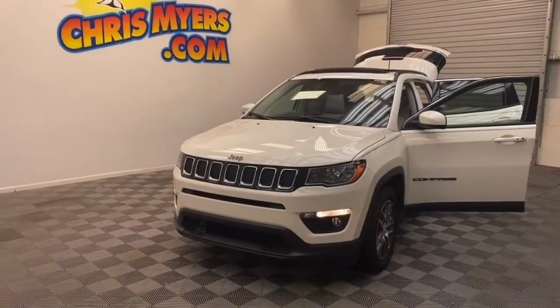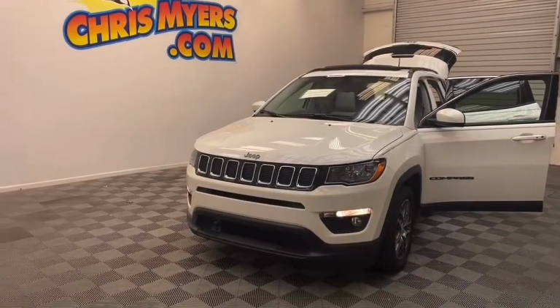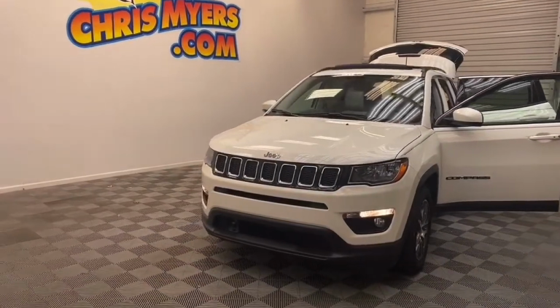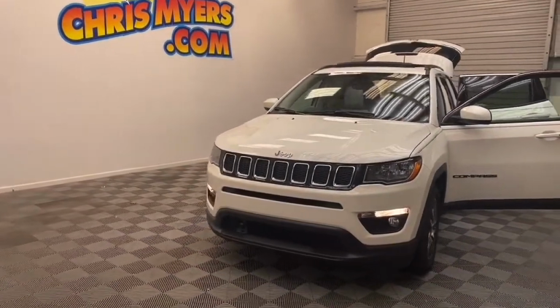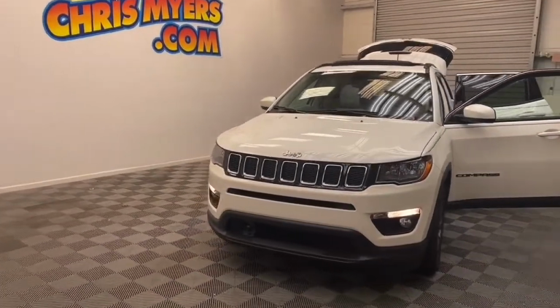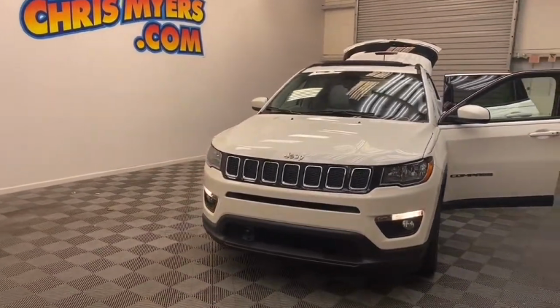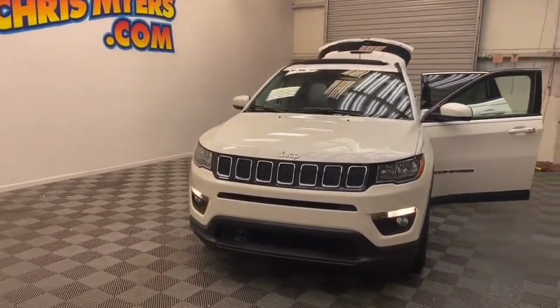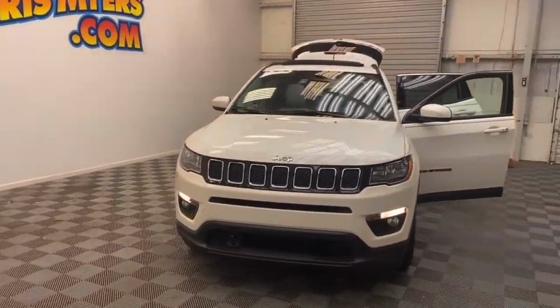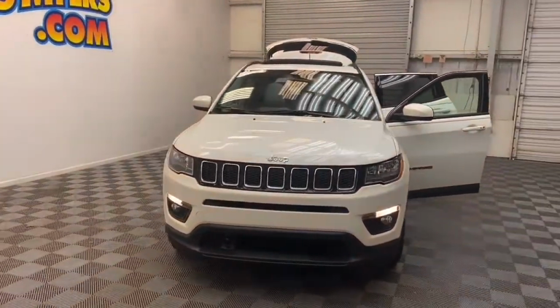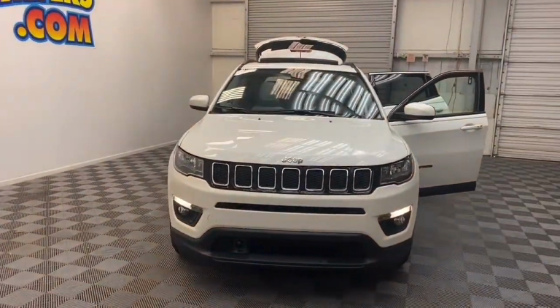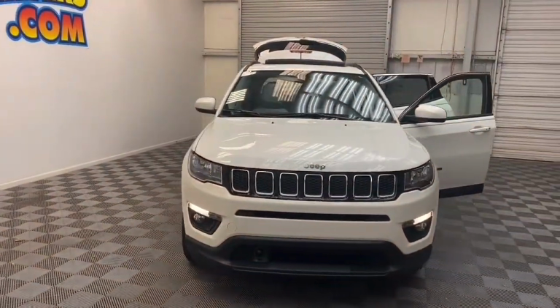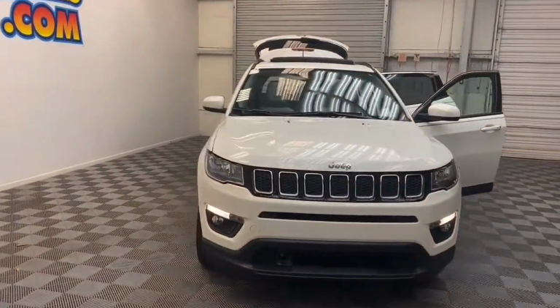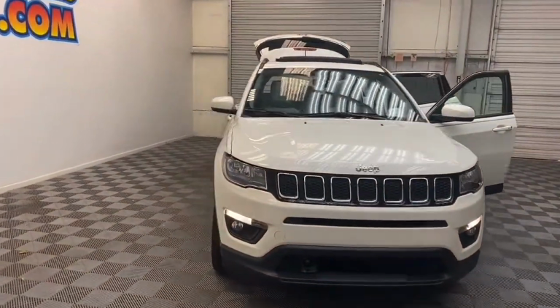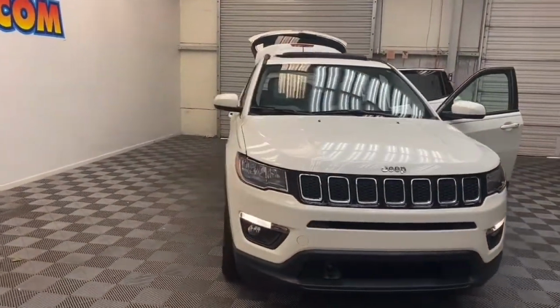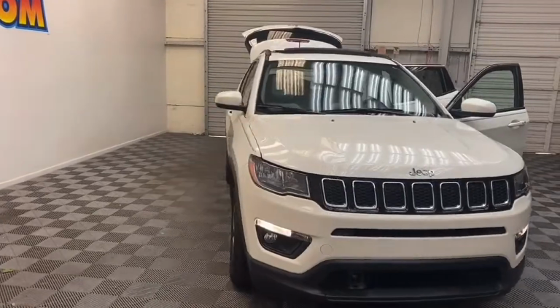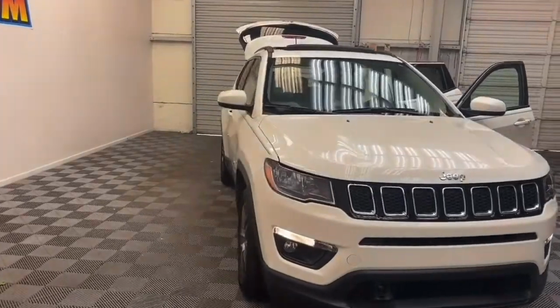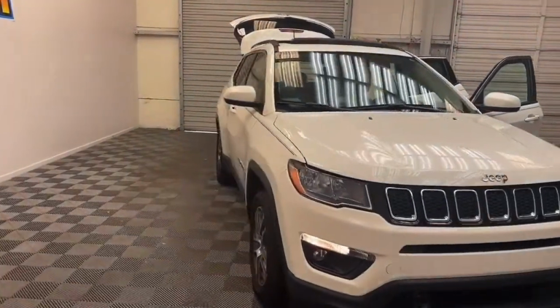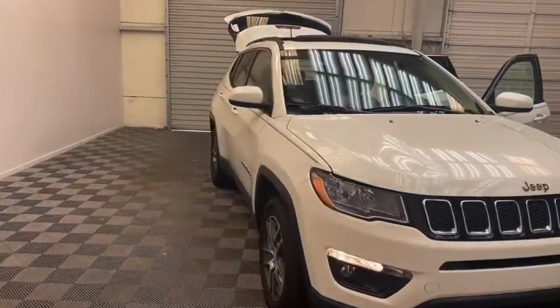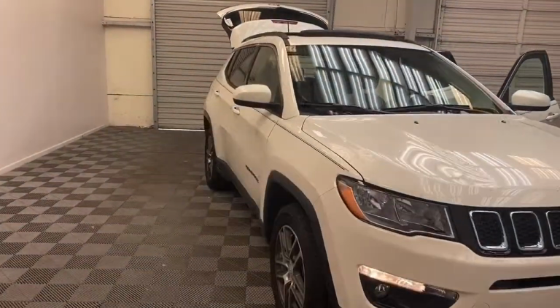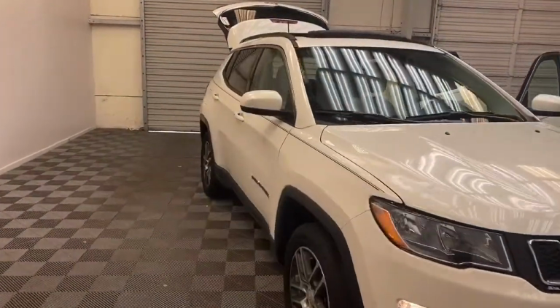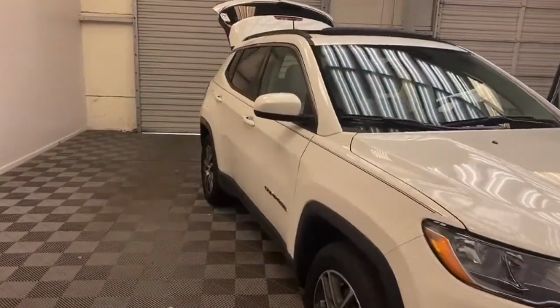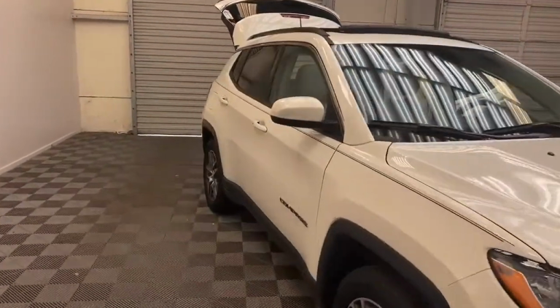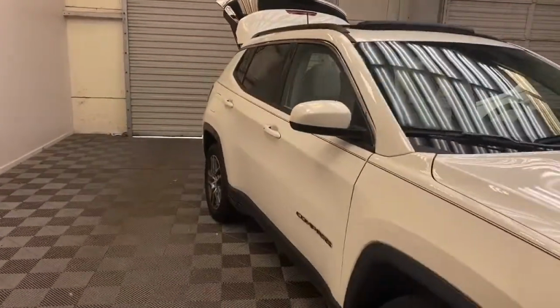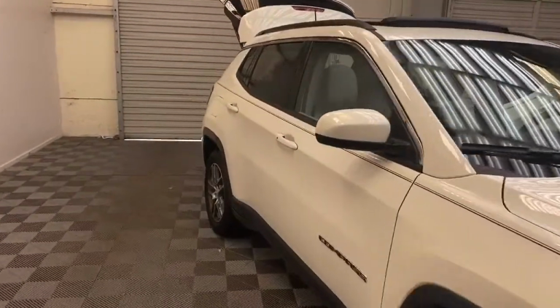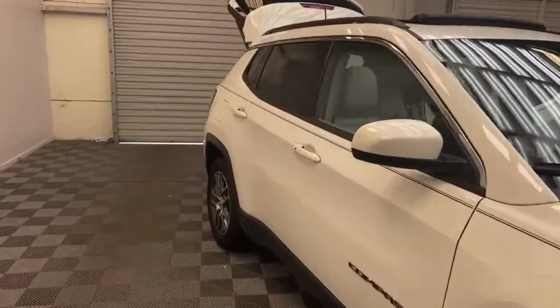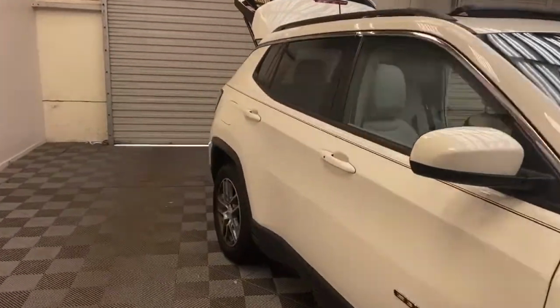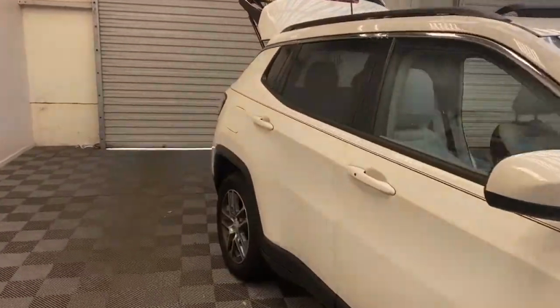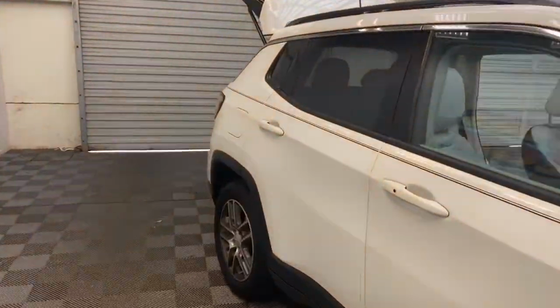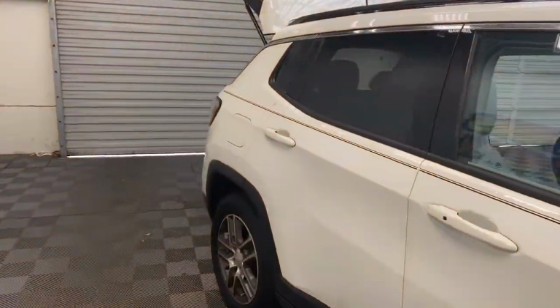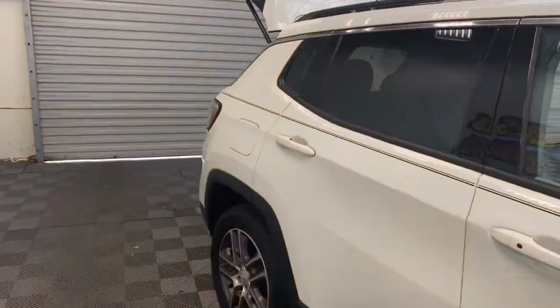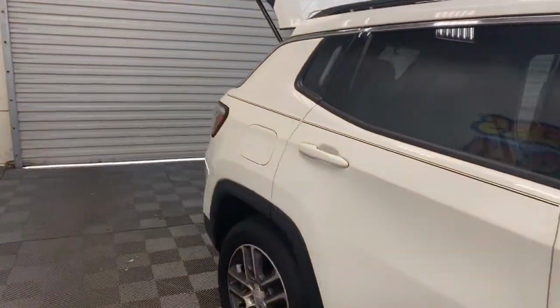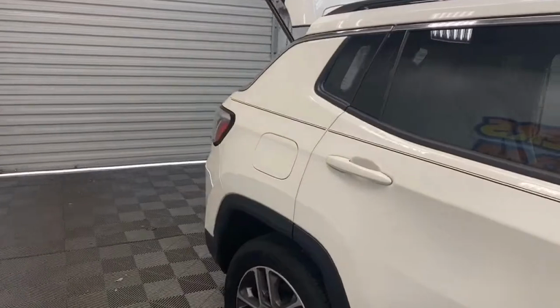Don't walk — you're going to want to run to Chris Myers Automall for this one. Today we have this 2020 Jeep Compass SUV that's still under factory warranty.